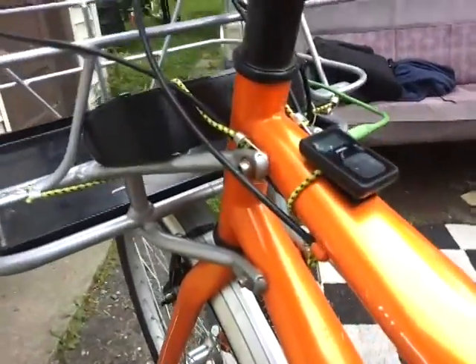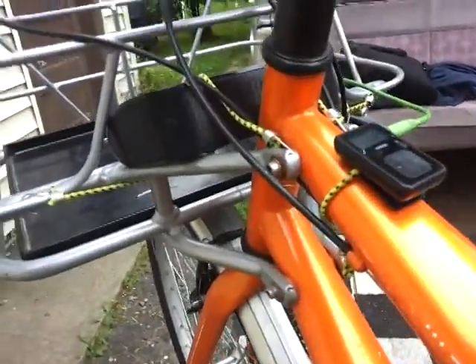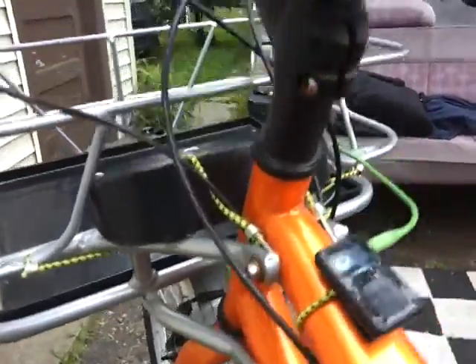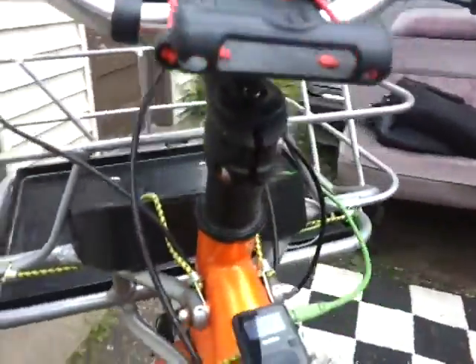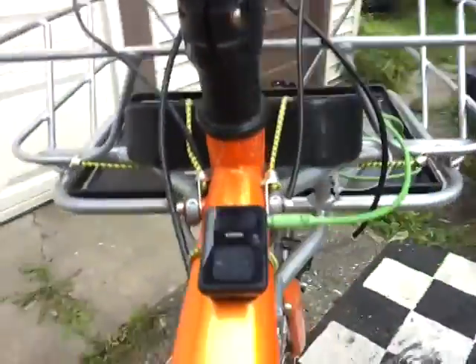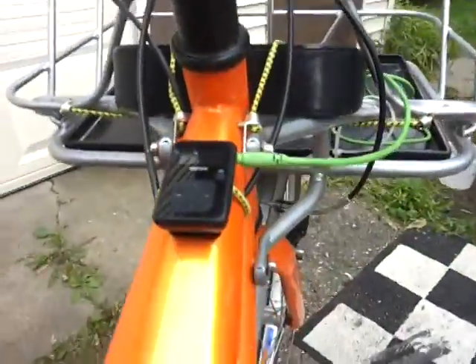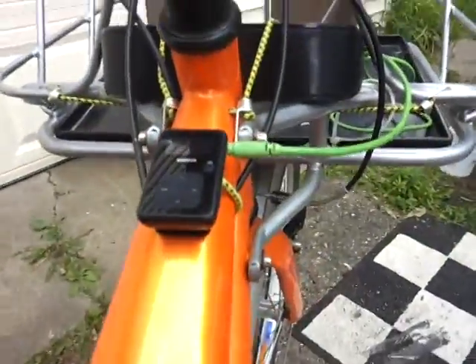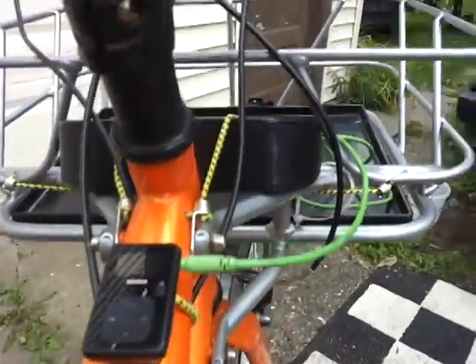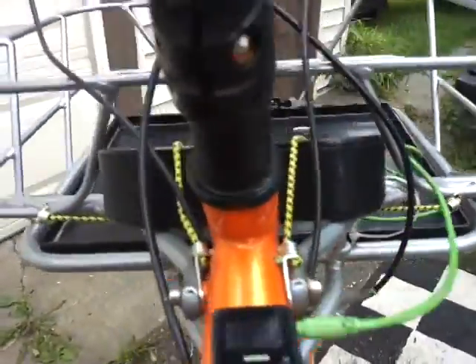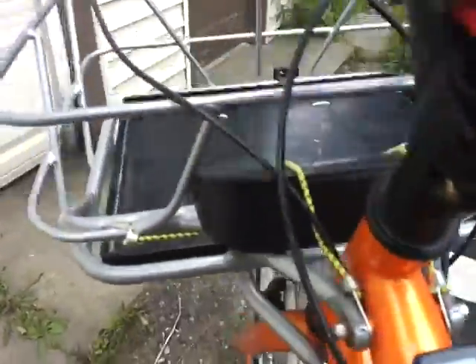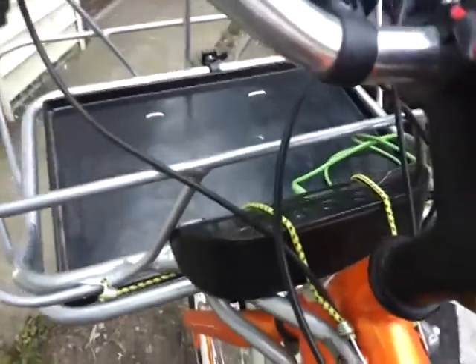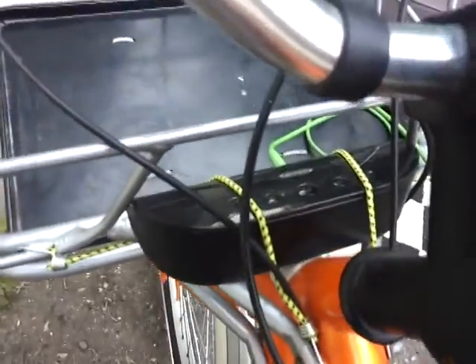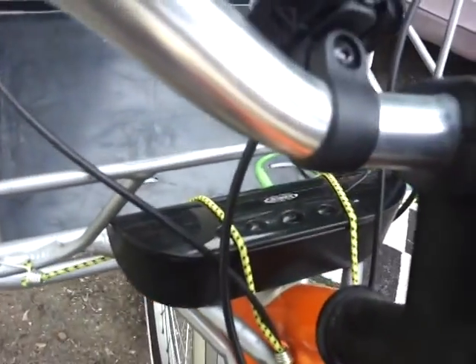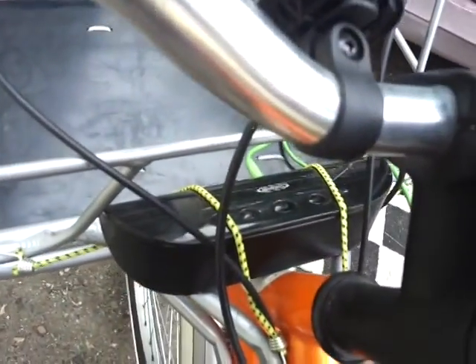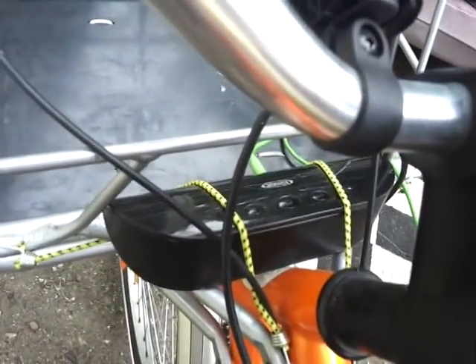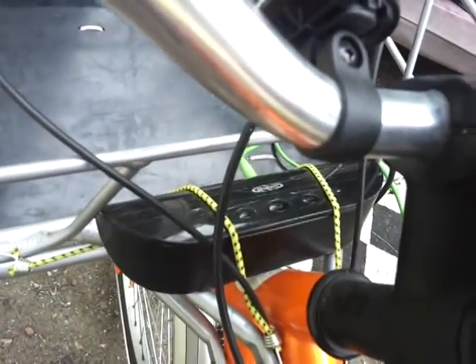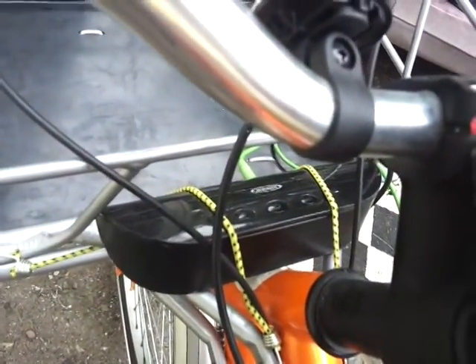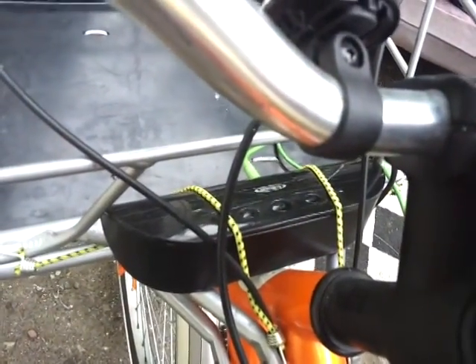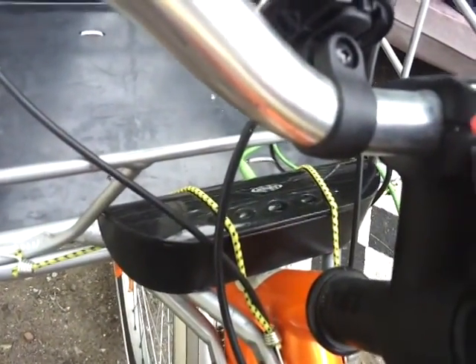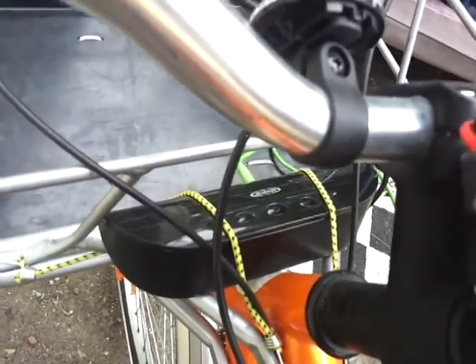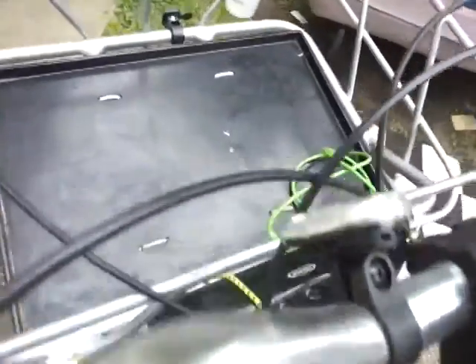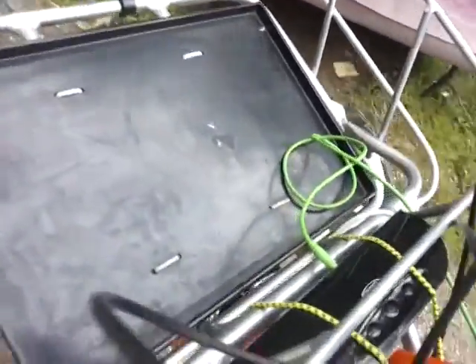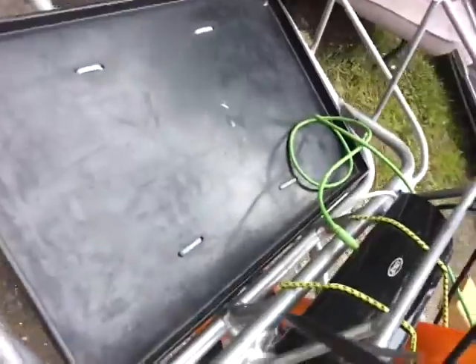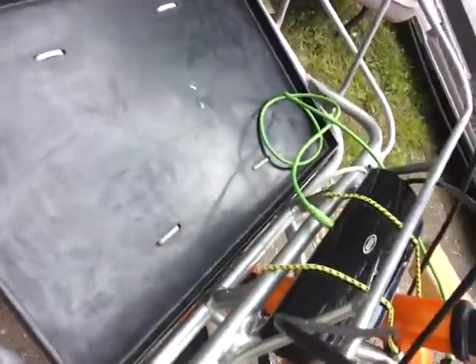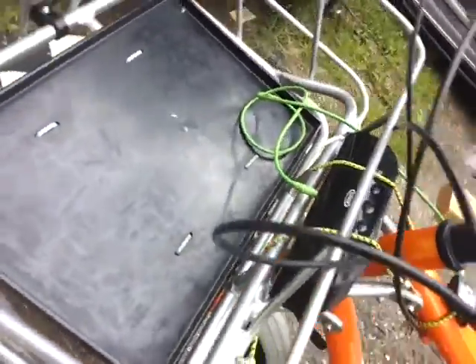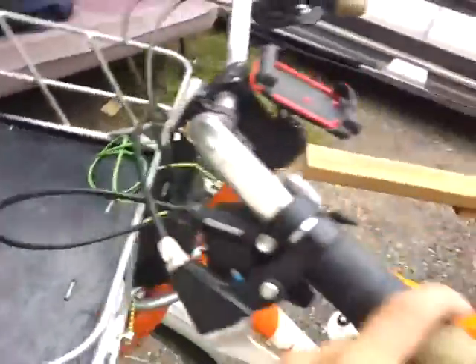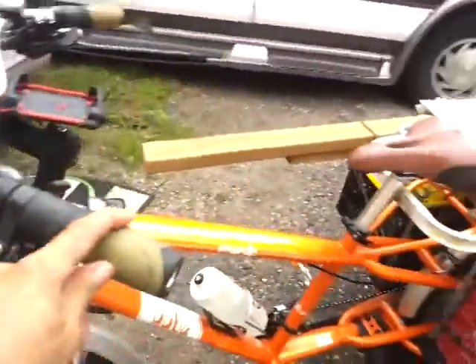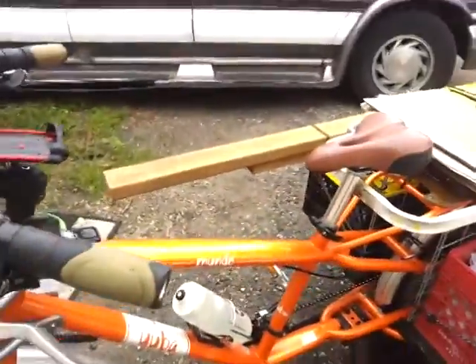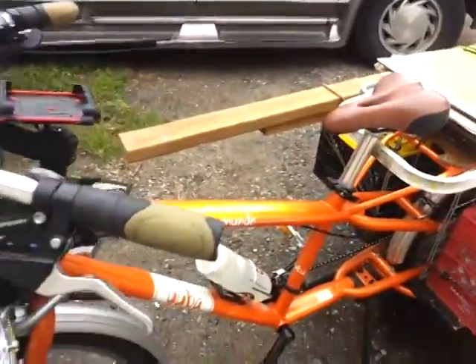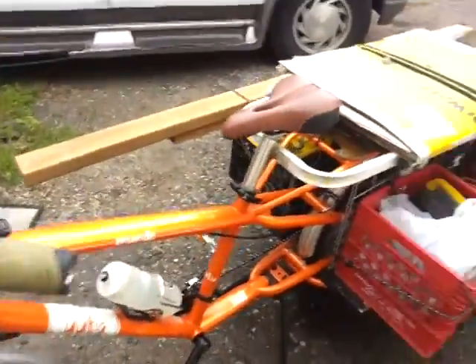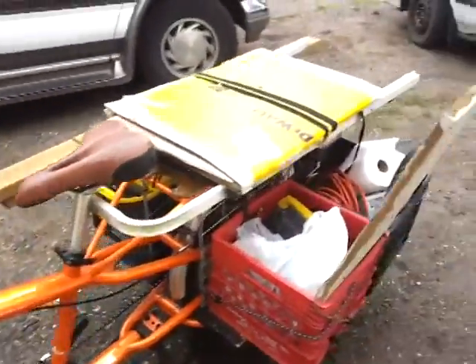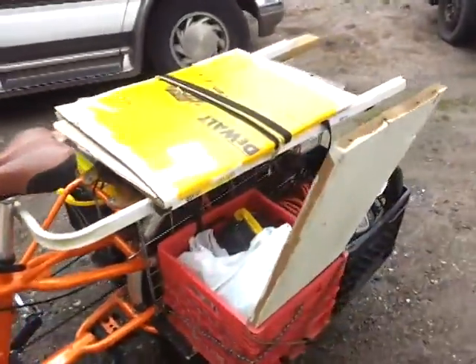And this is my stereo system — an MP3 player and little Jensen speakers bungee corded on there. I don't have the power supply hooked up right now but I have that charging right now.